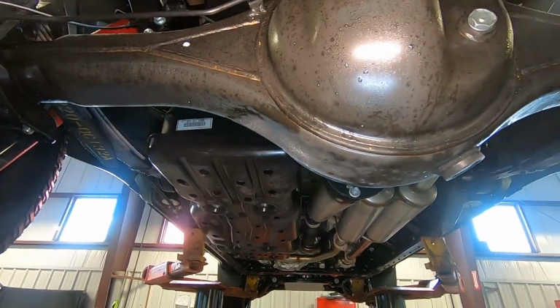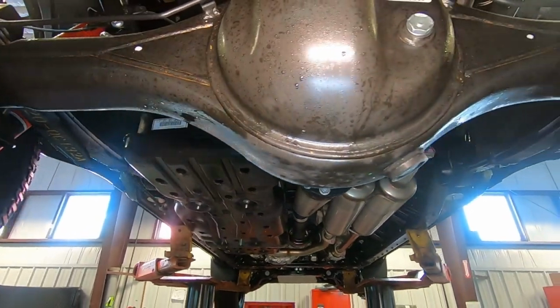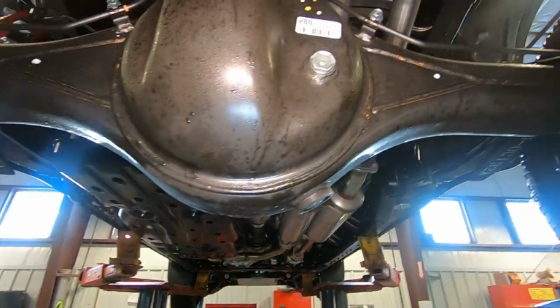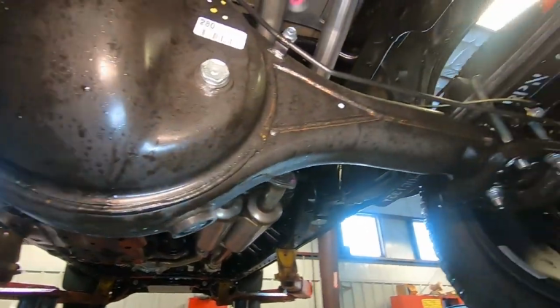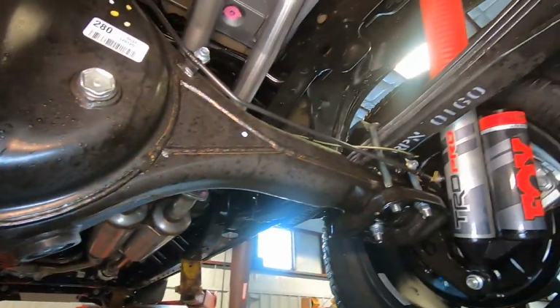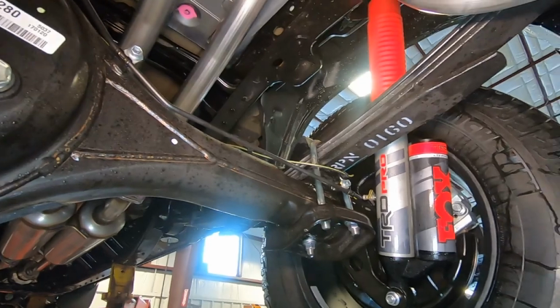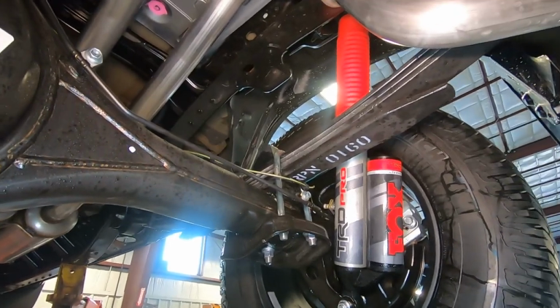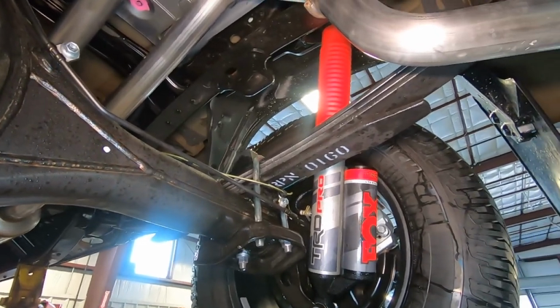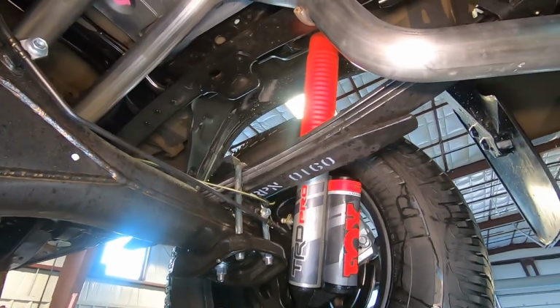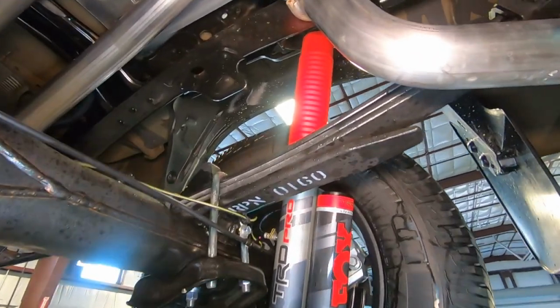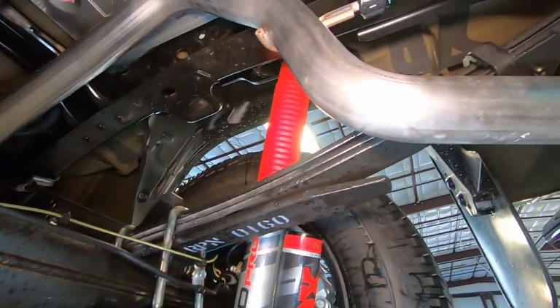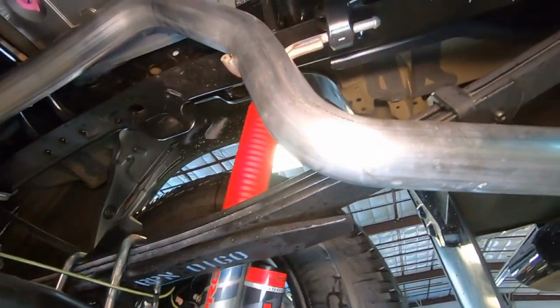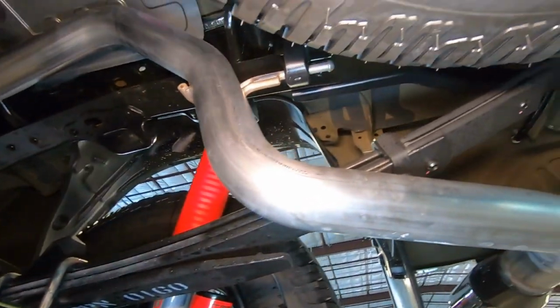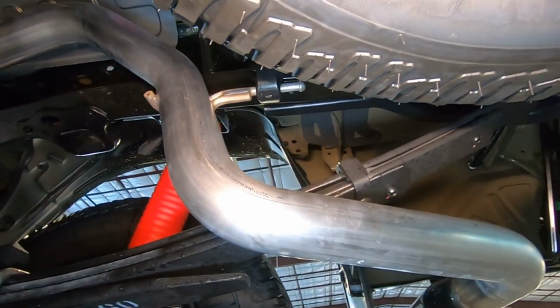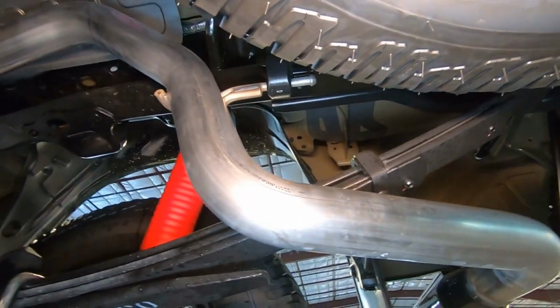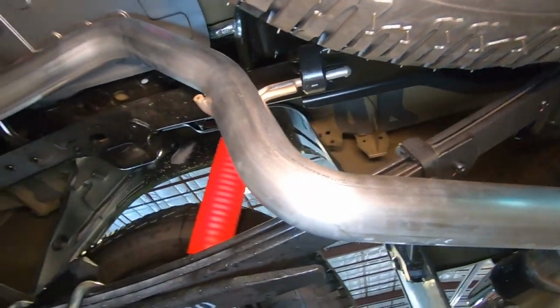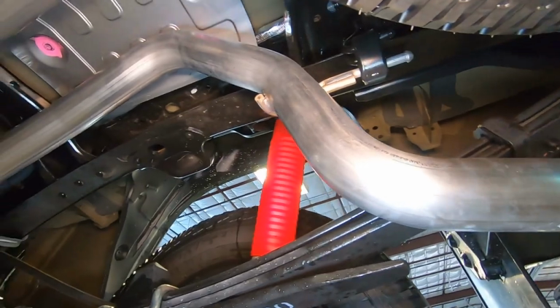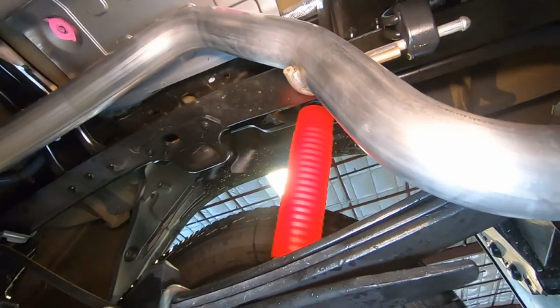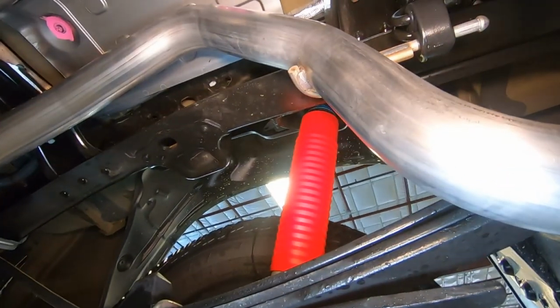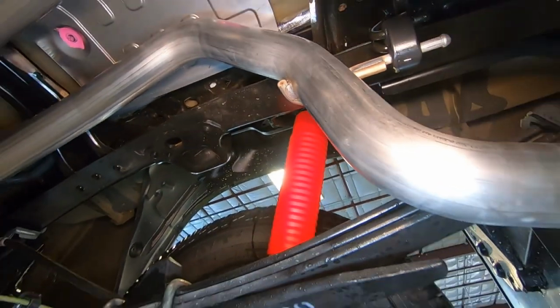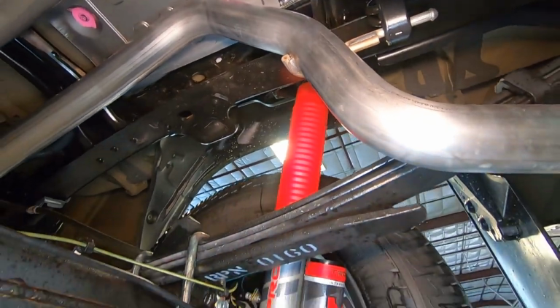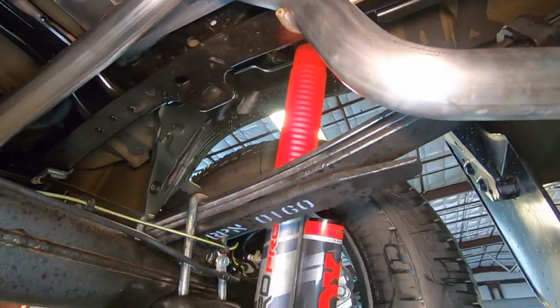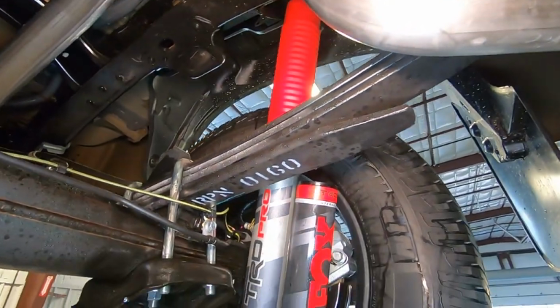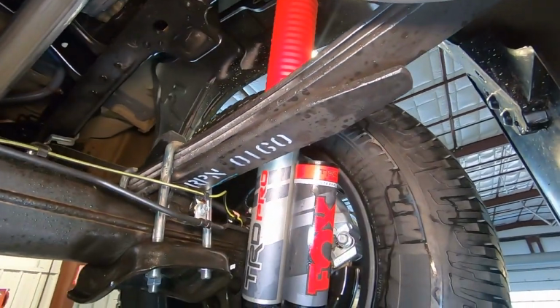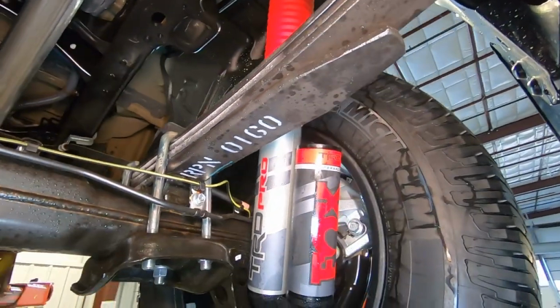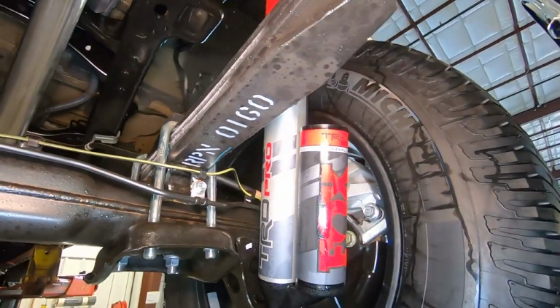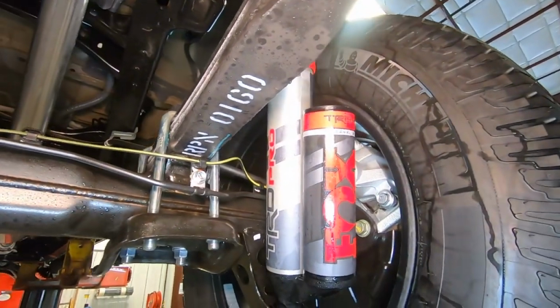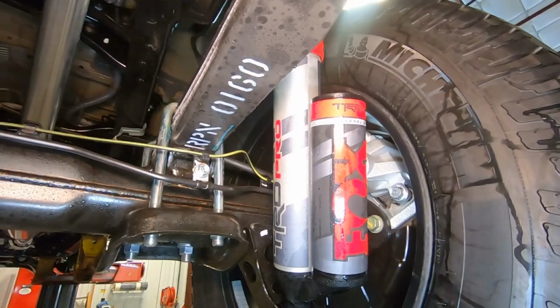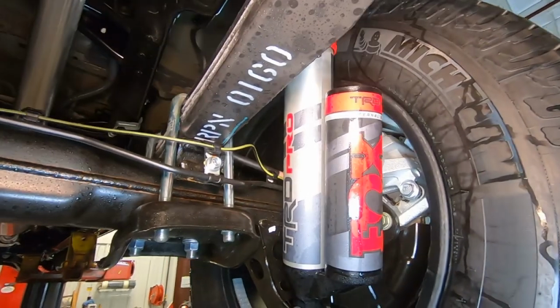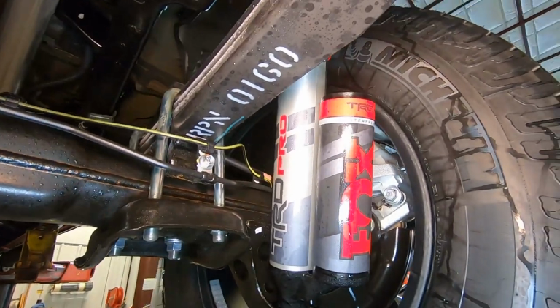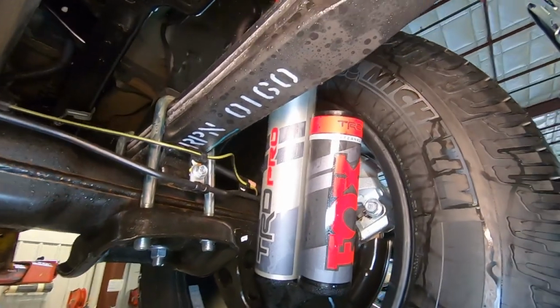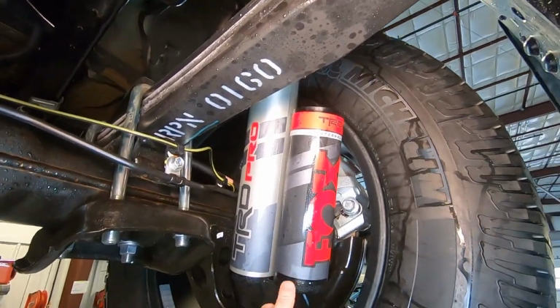Here in the back you can see we have the Fox shocks and leaf springs for your rear suspension. There are your shocks with the extra reservoir.